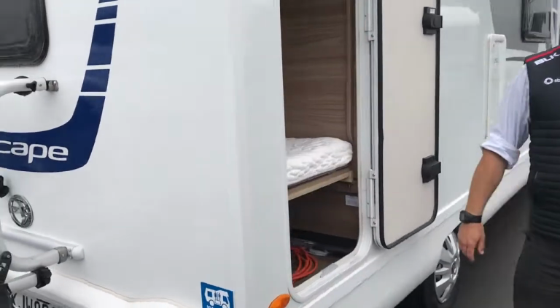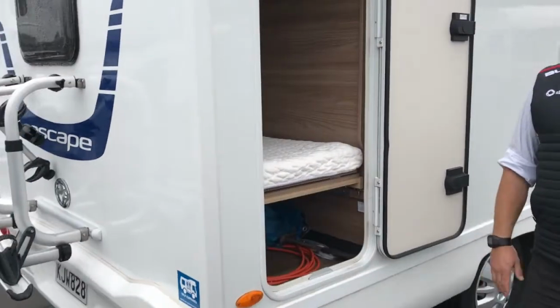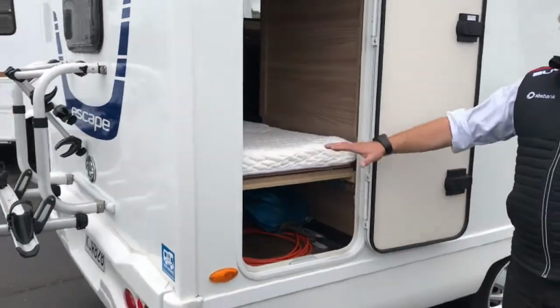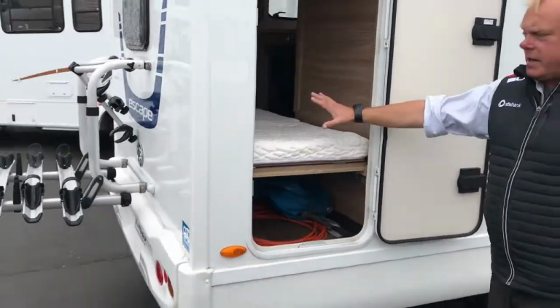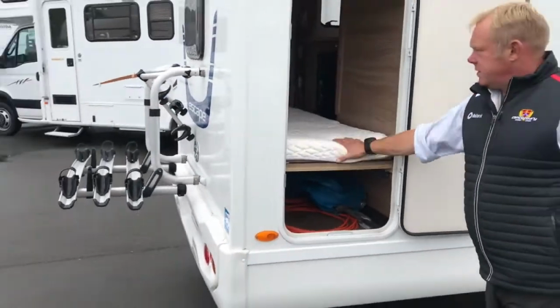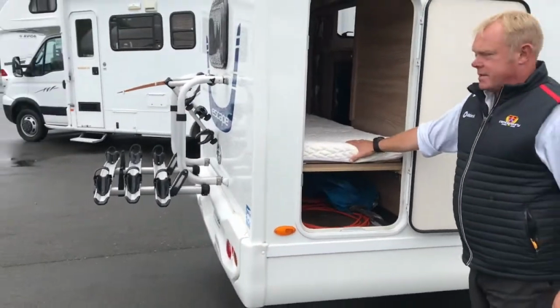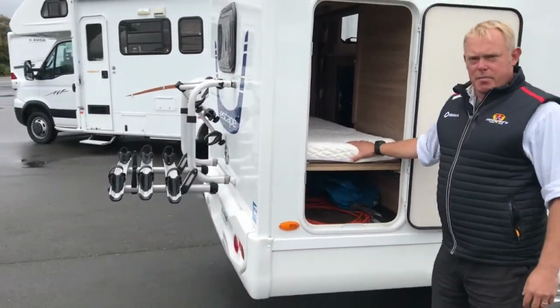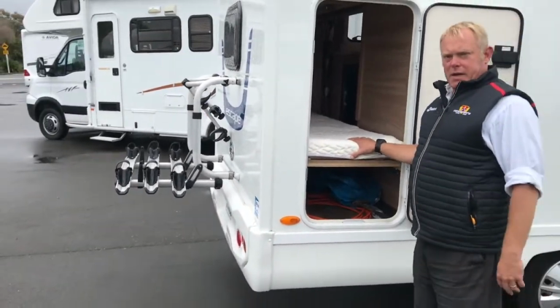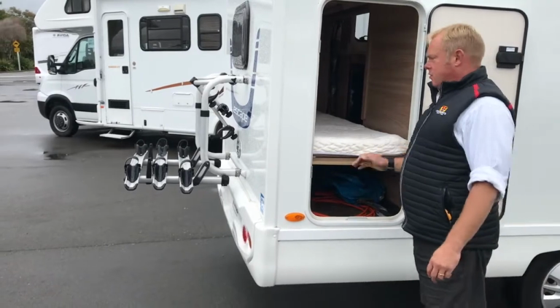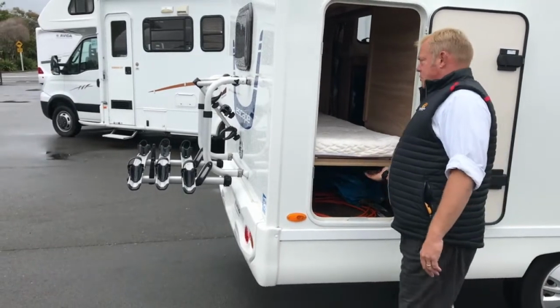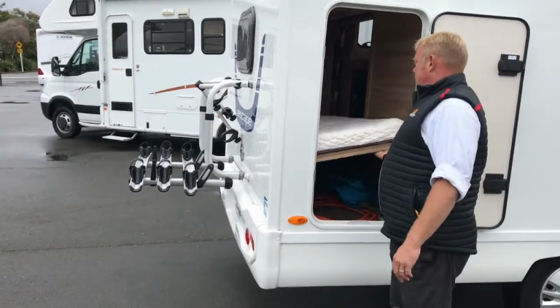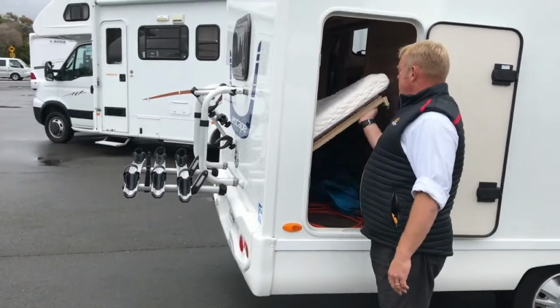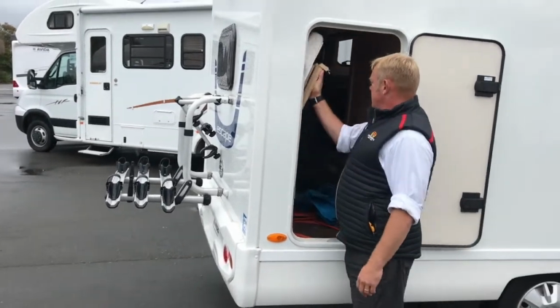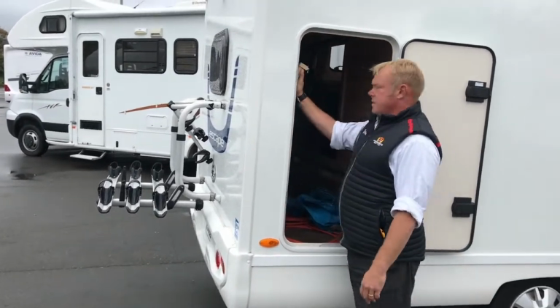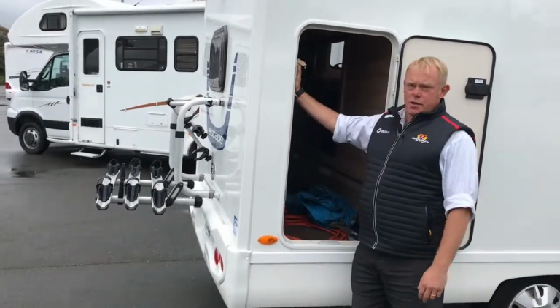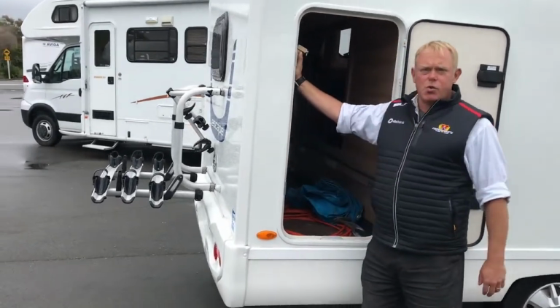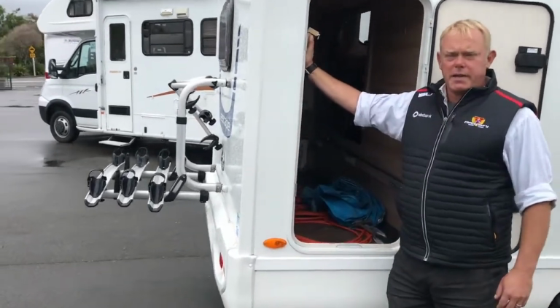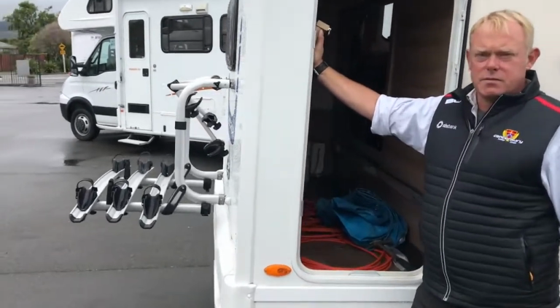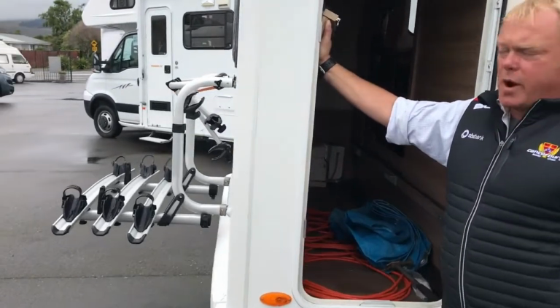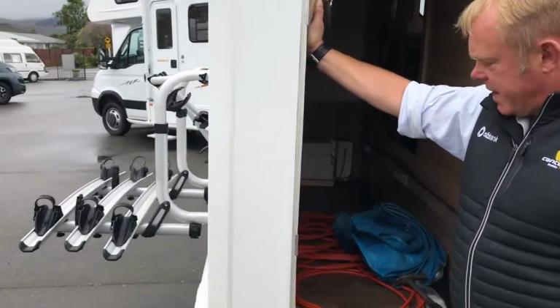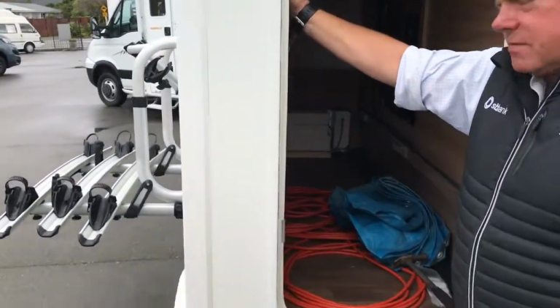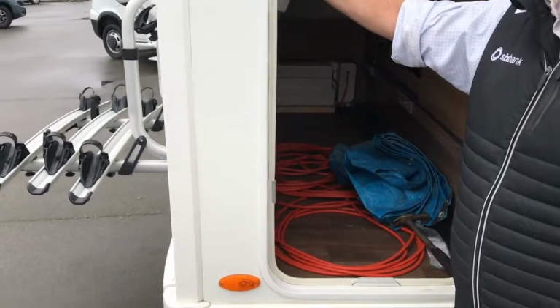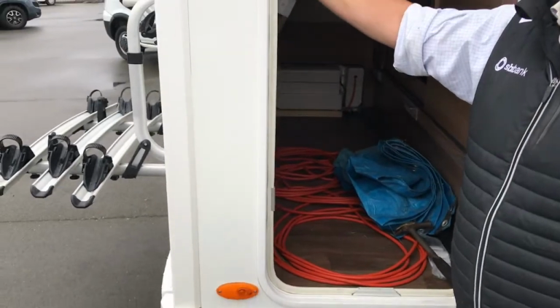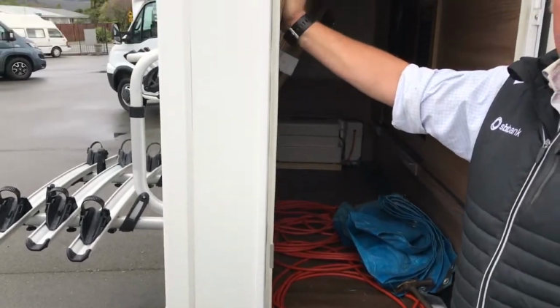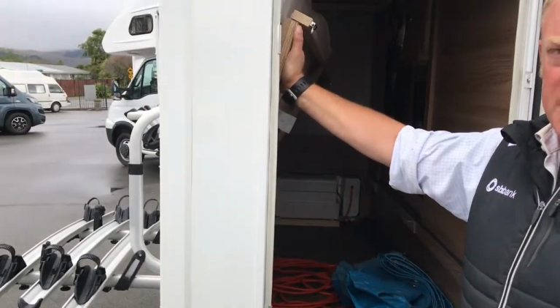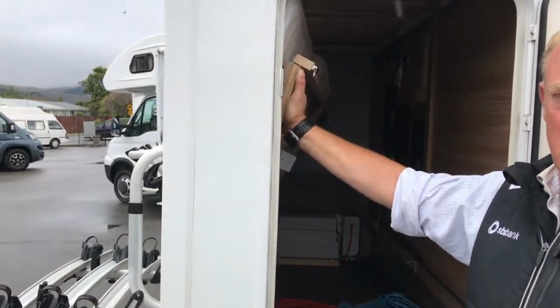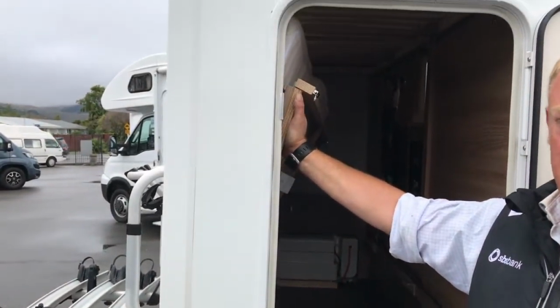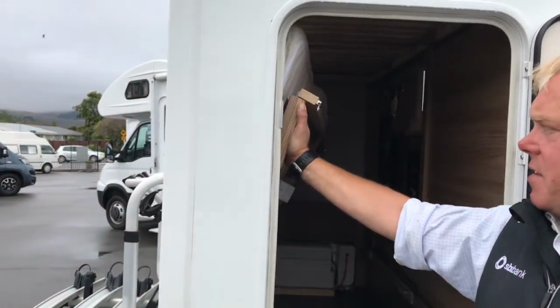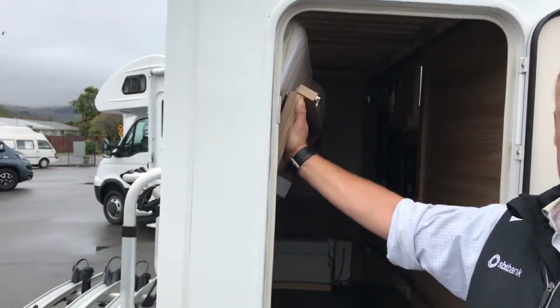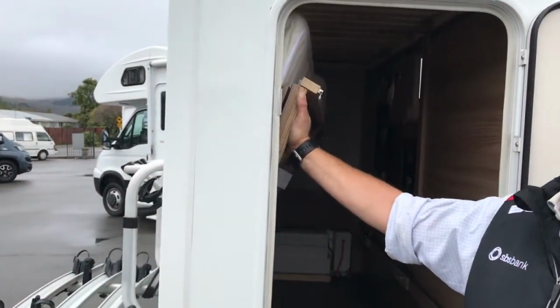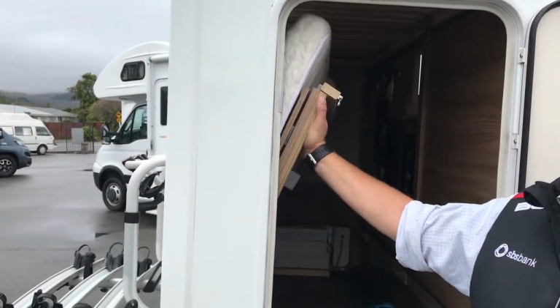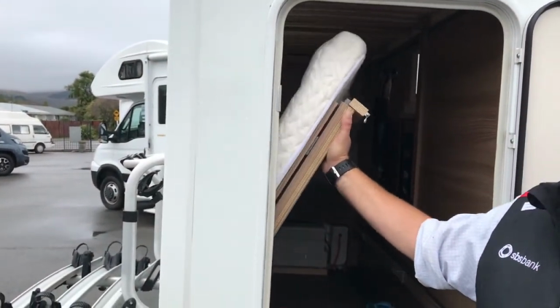Moving around to the bunk — this is the bottom bunk which can also fold up so you can store bikes, whitebait nets, fishing gear, skis, and all sorts of other stuff in the back. It gives you a fantastically big boot.